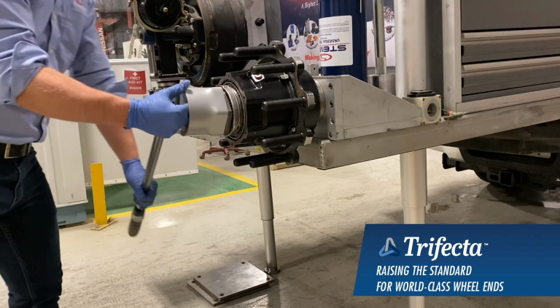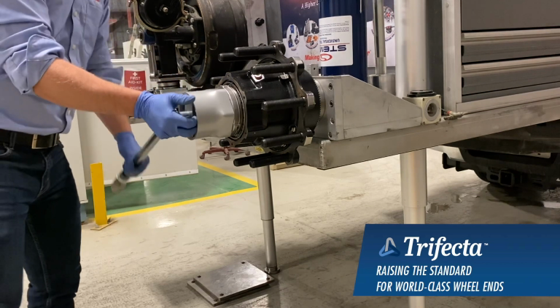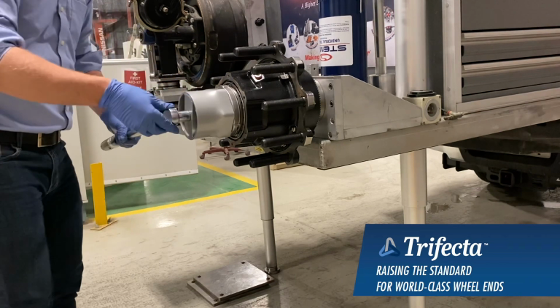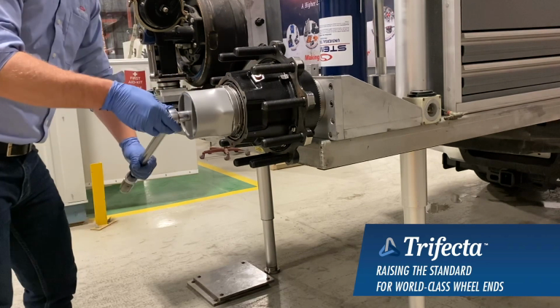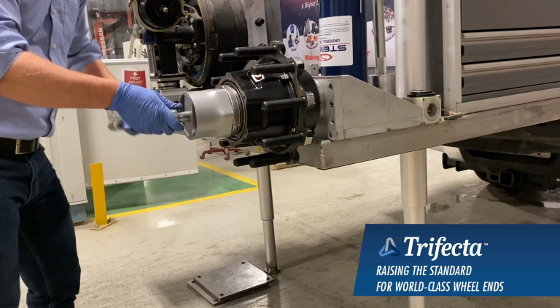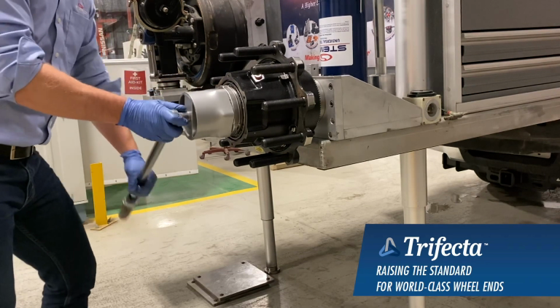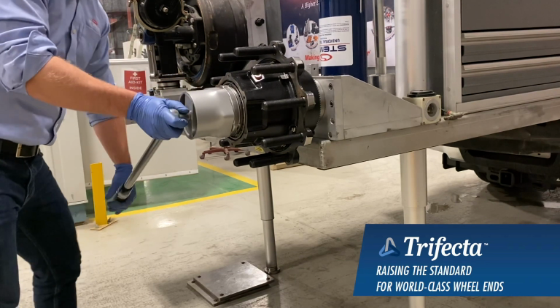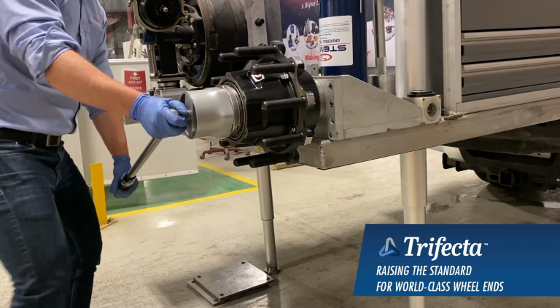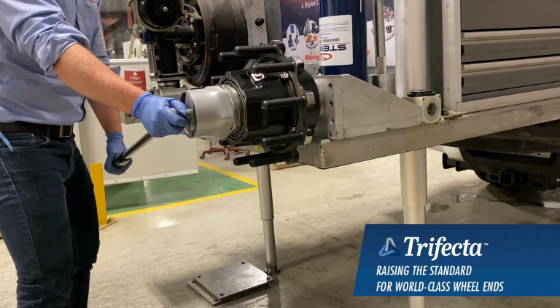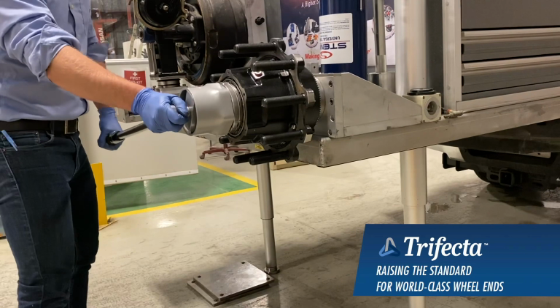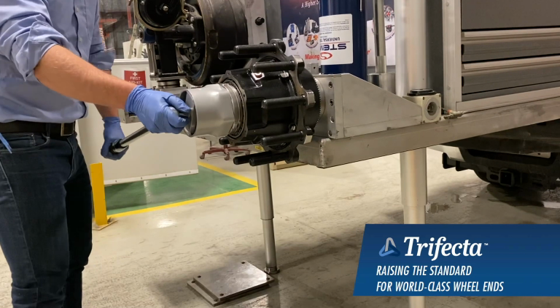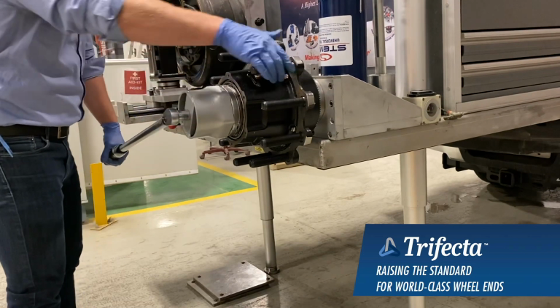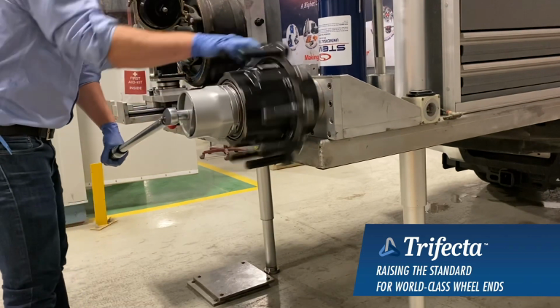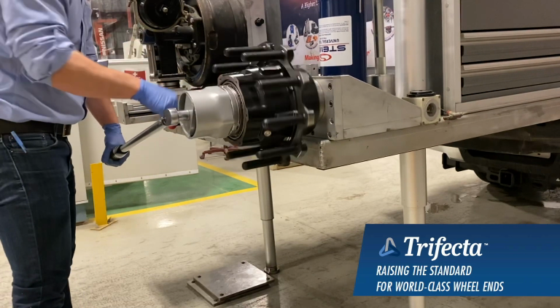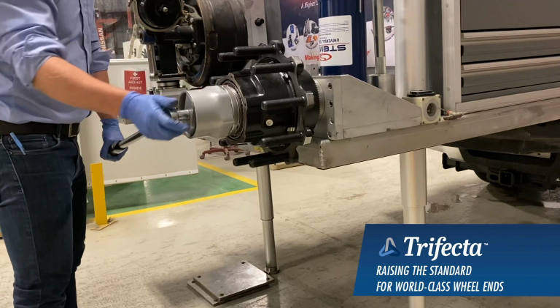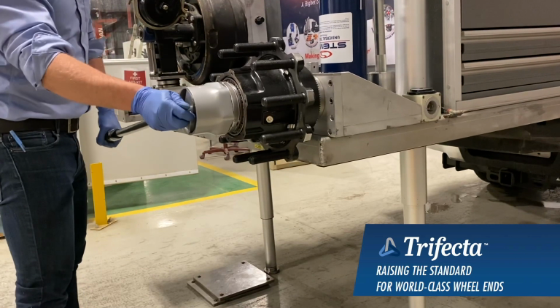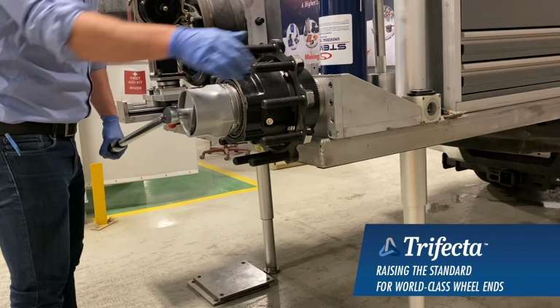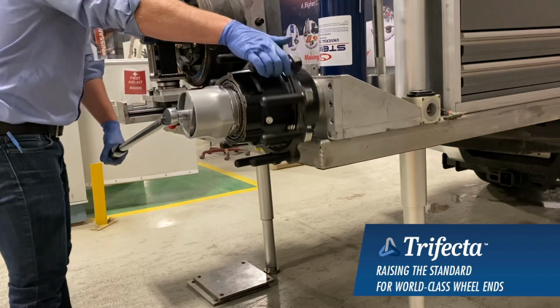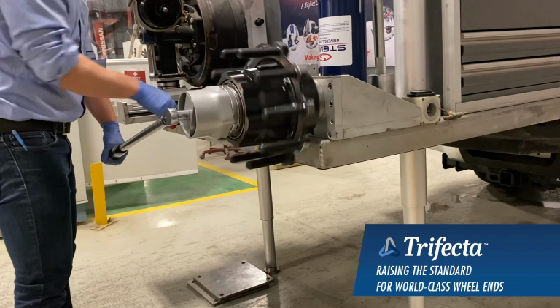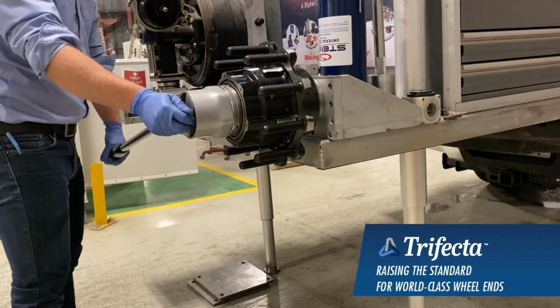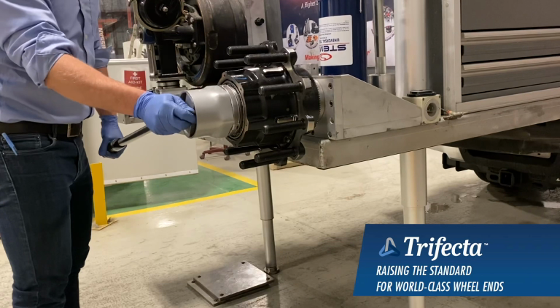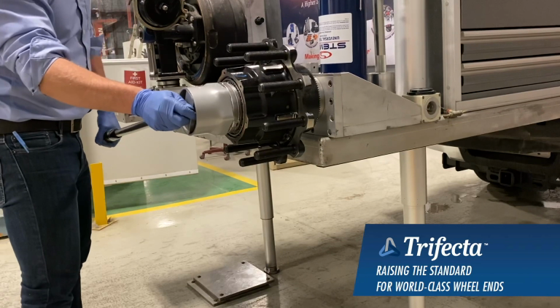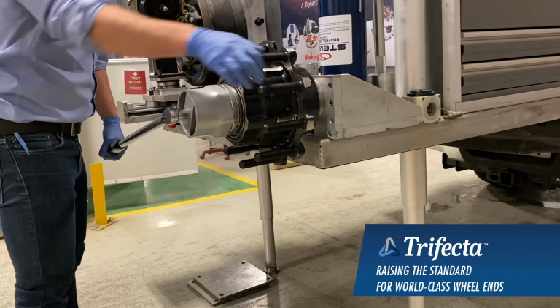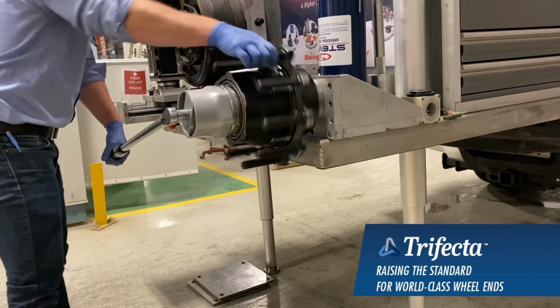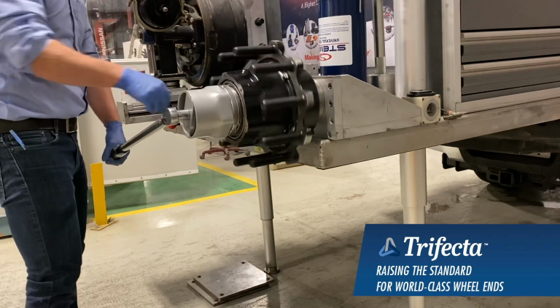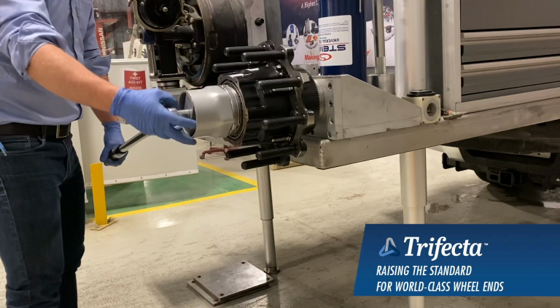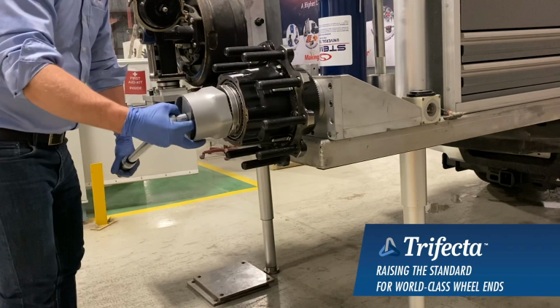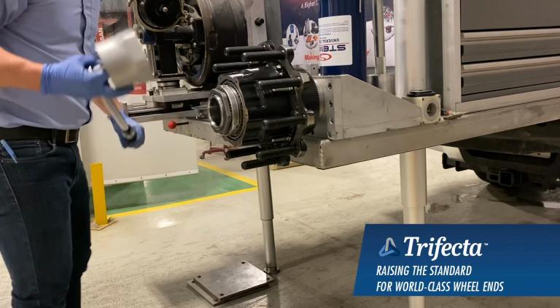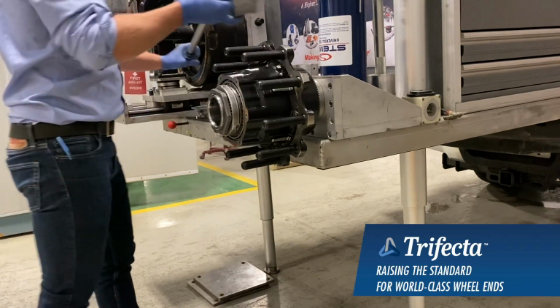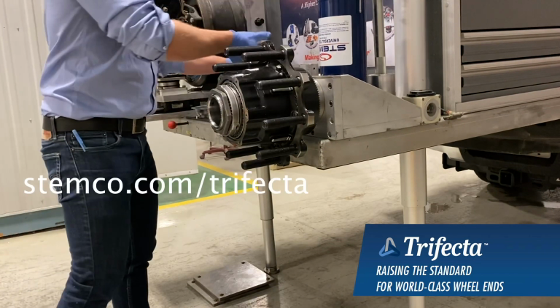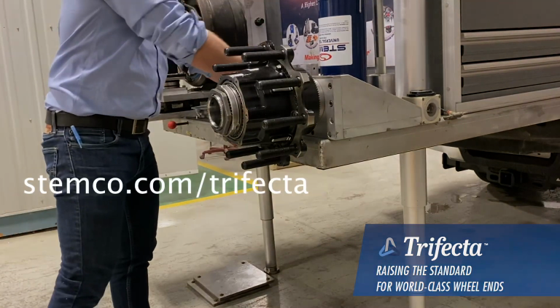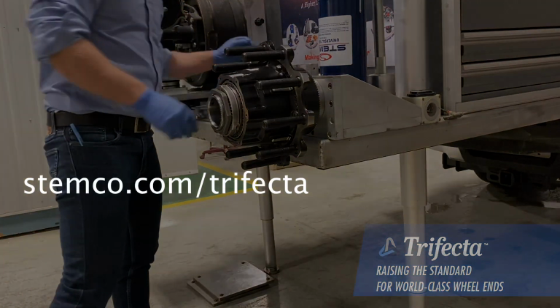I've already got my torque wrench preset. Apply 200 foot-pounds and spin it — we're going to do this three times. After the third torque application, the Trifecta is installed.